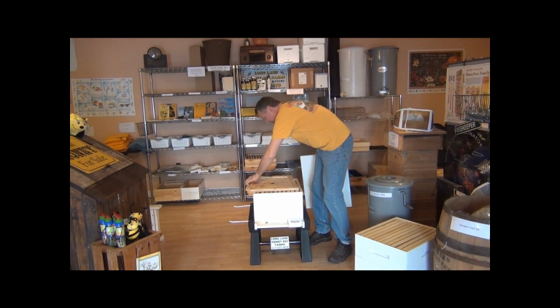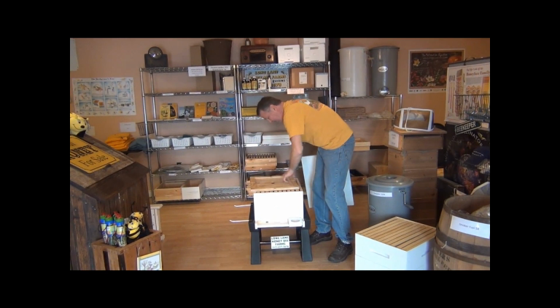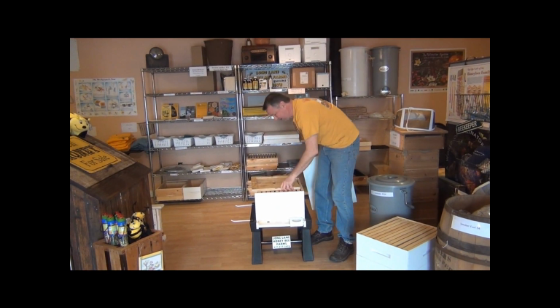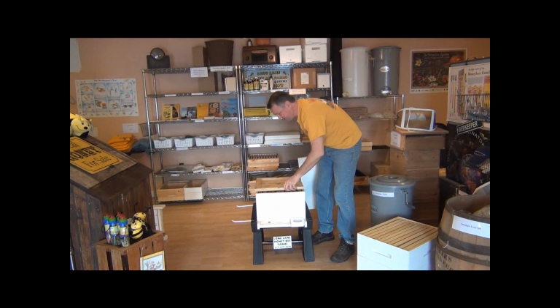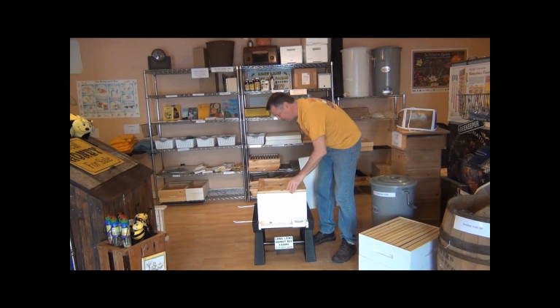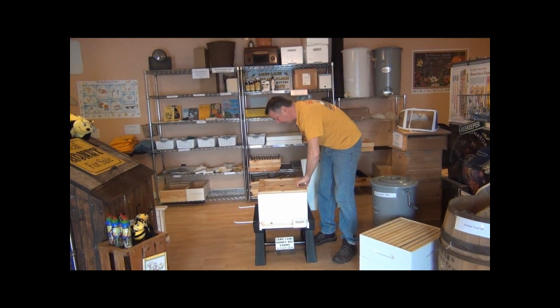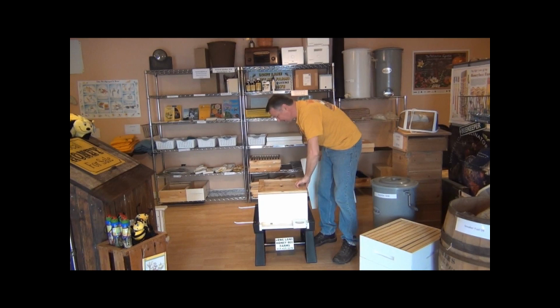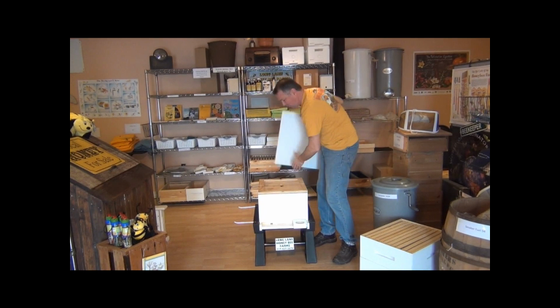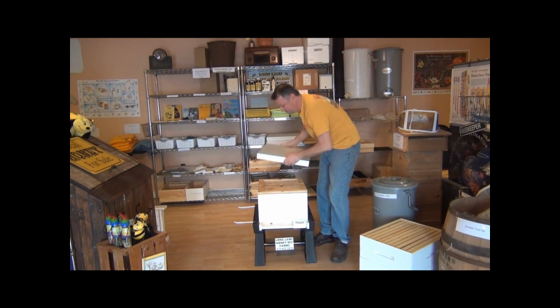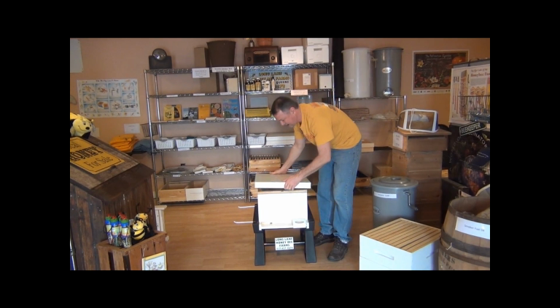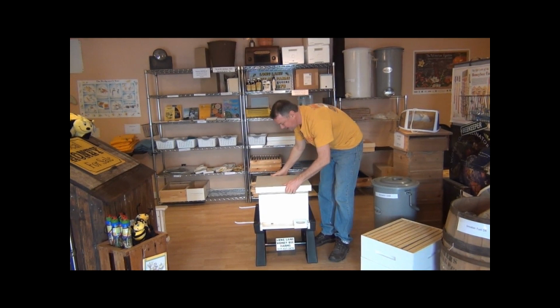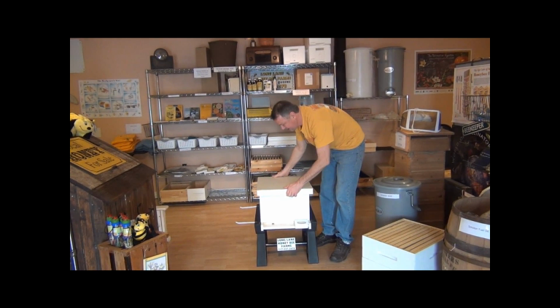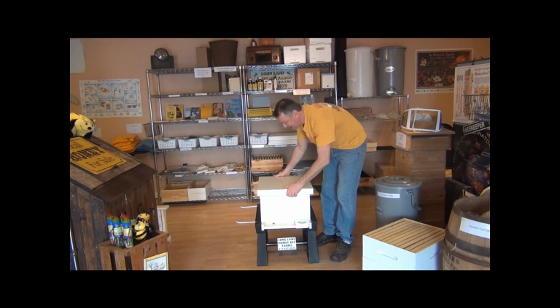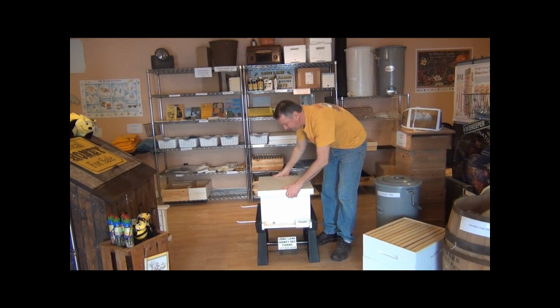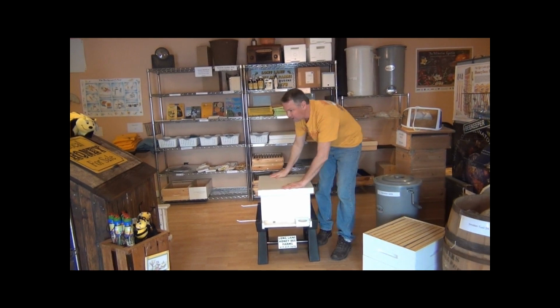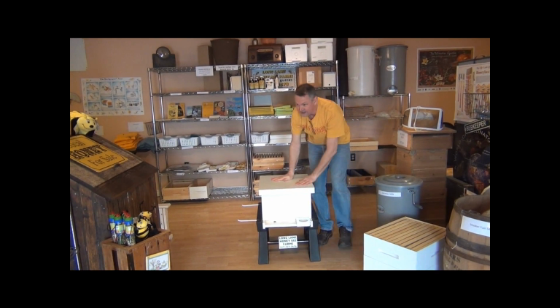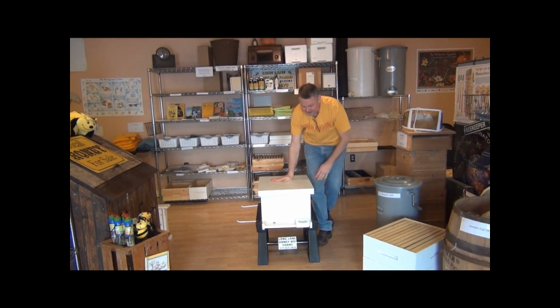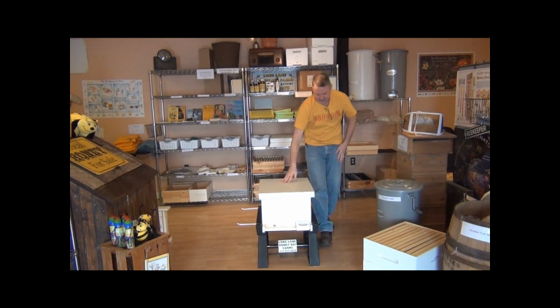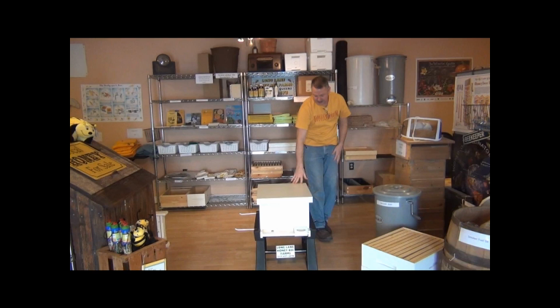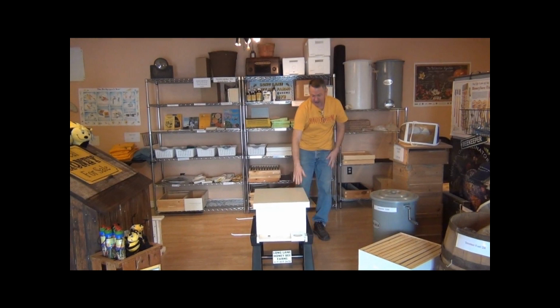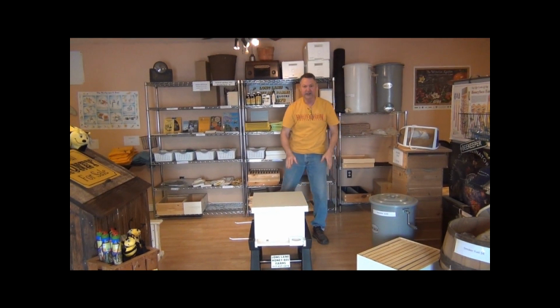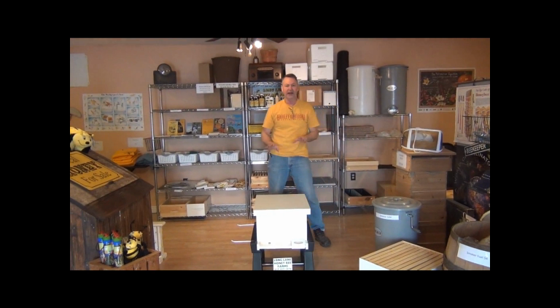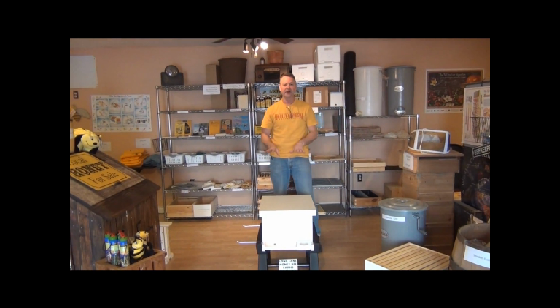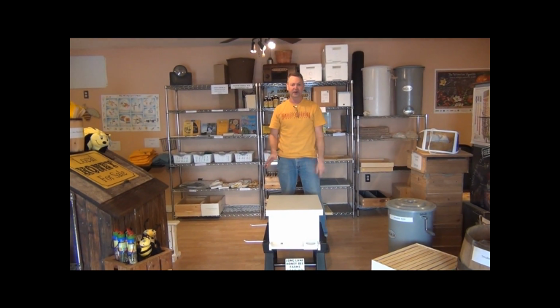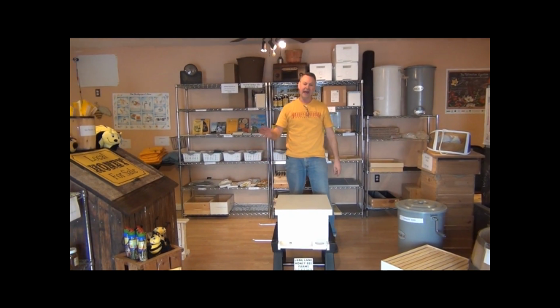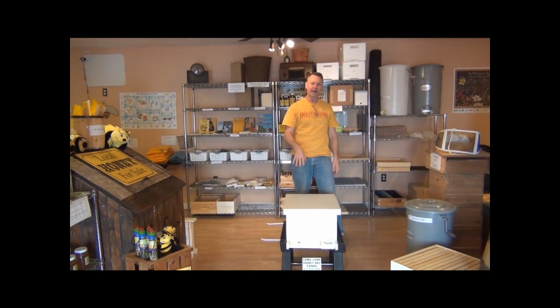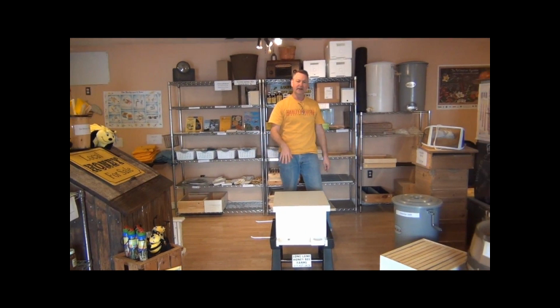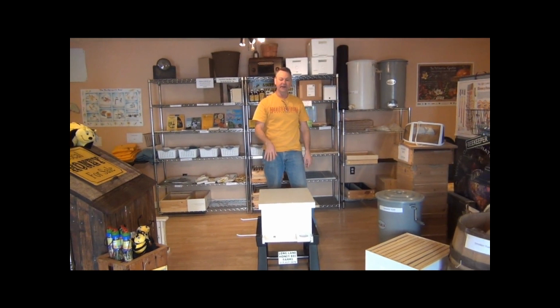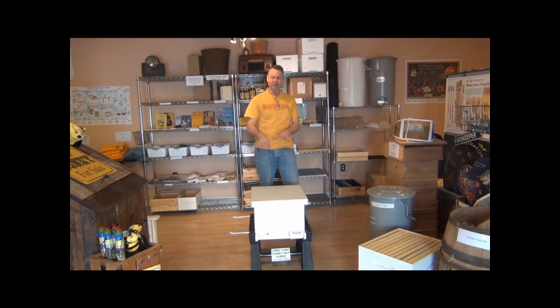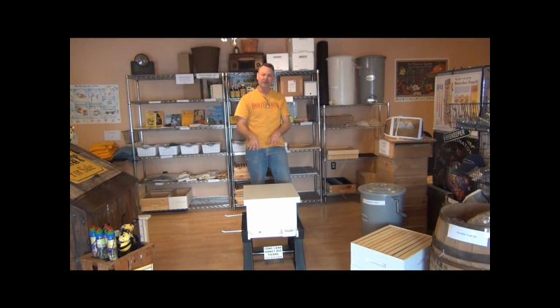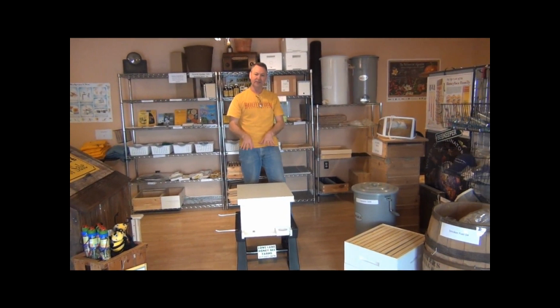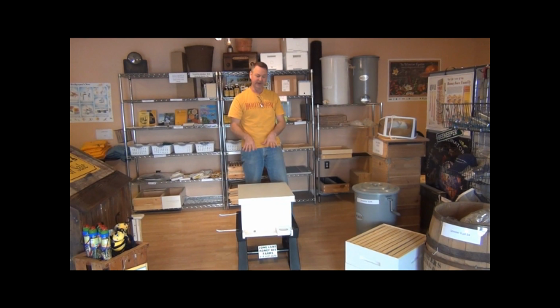You're only going to put your new bees in one deep hive body — I have a video on how to do that. Now I want to show you how you know when to add the next box on top of this one.